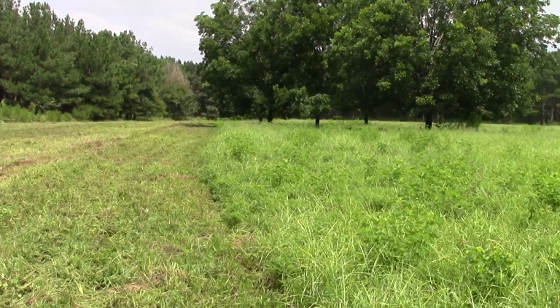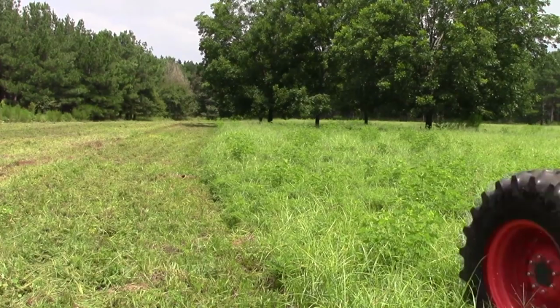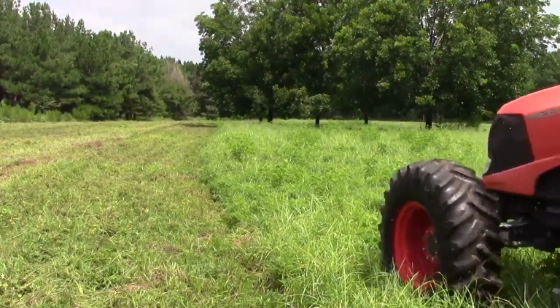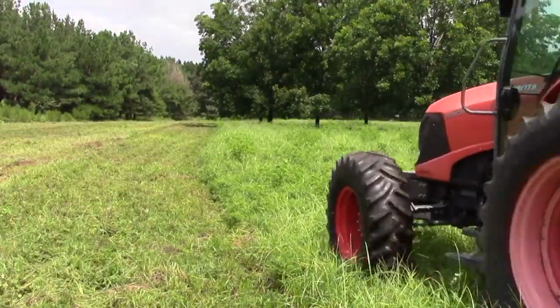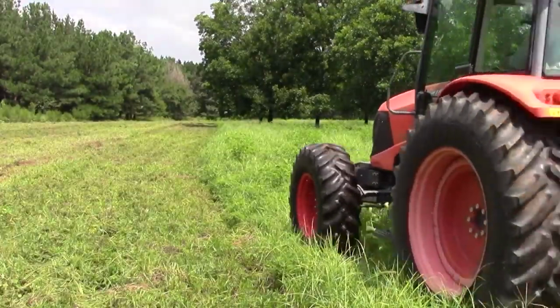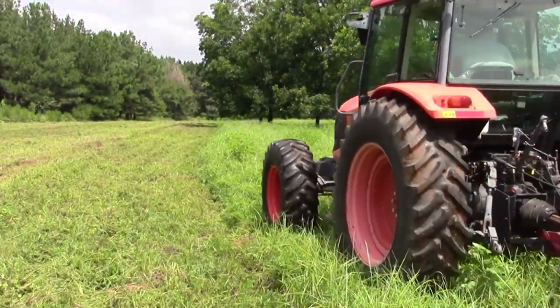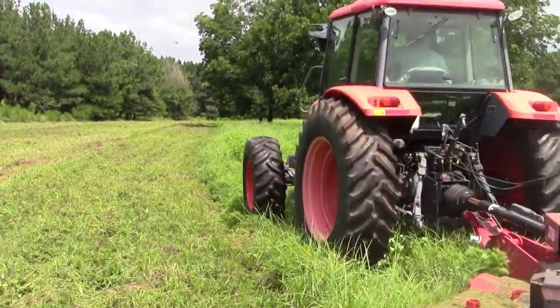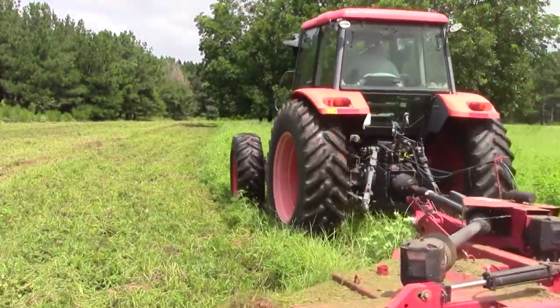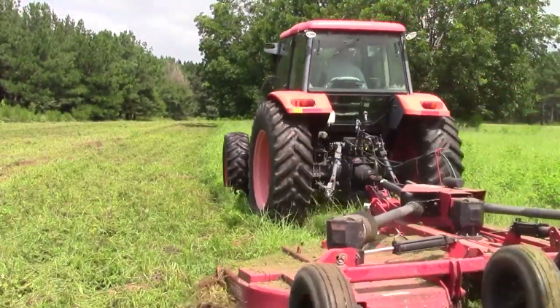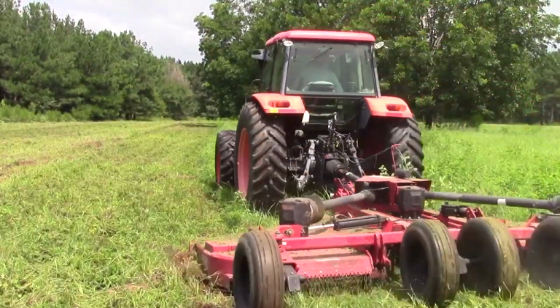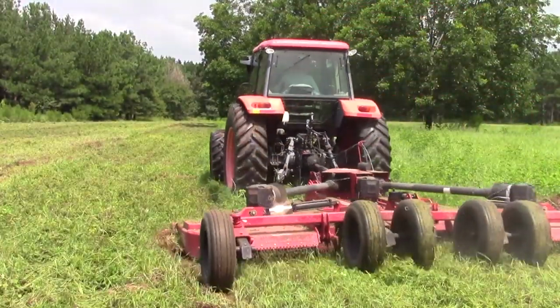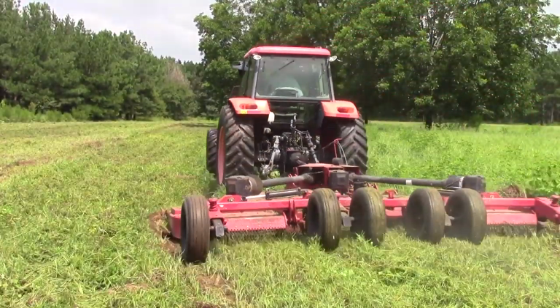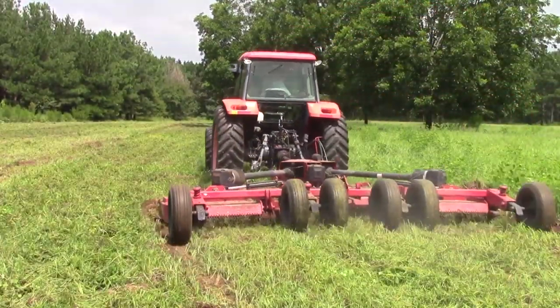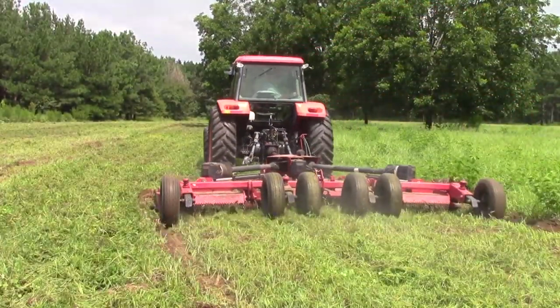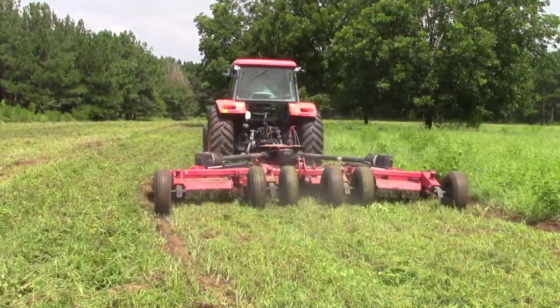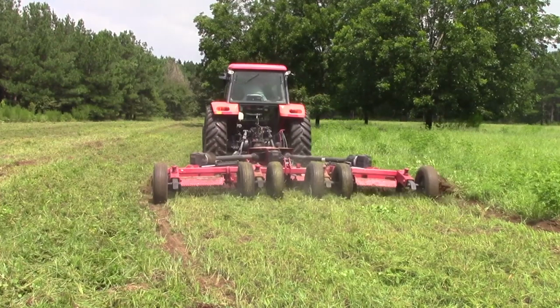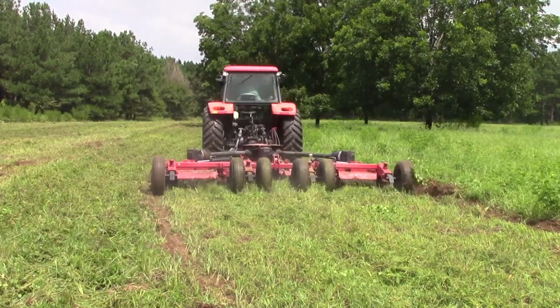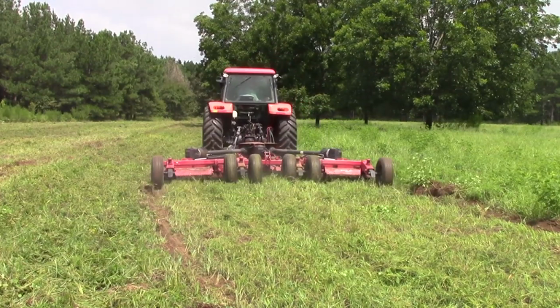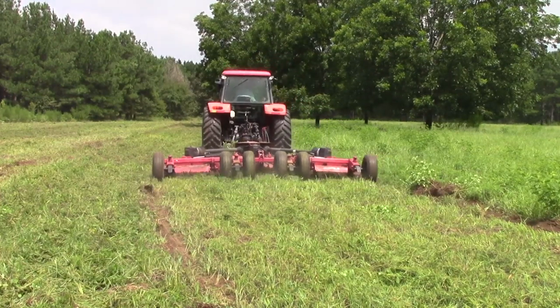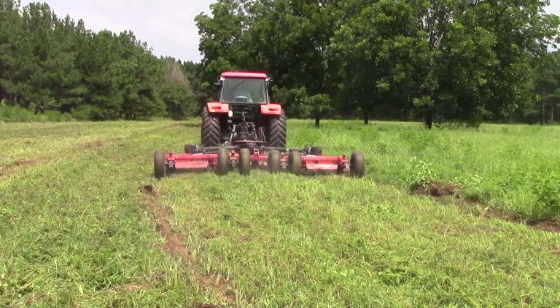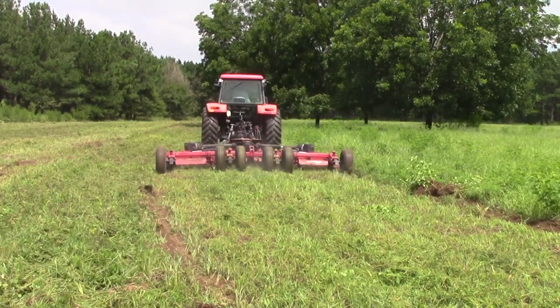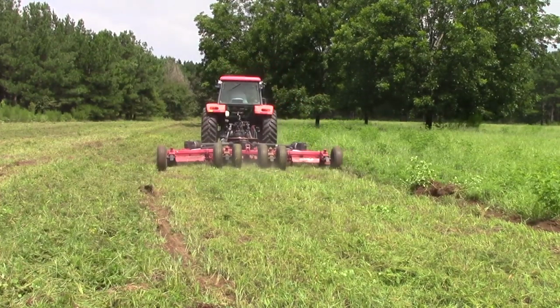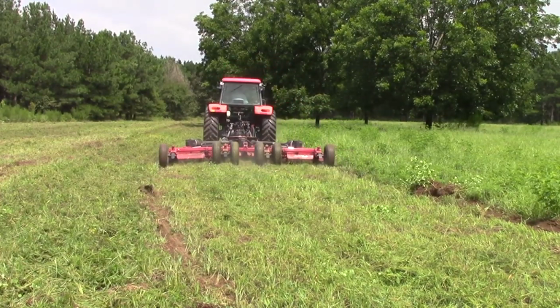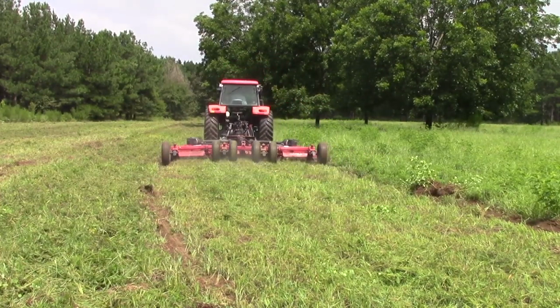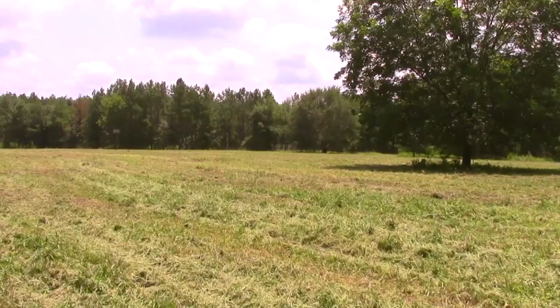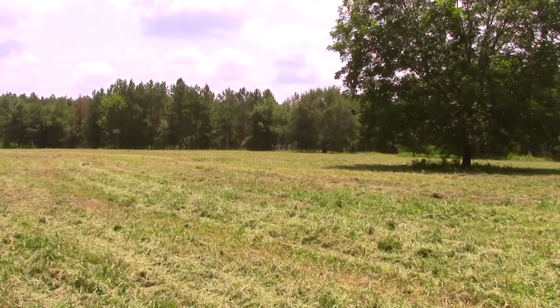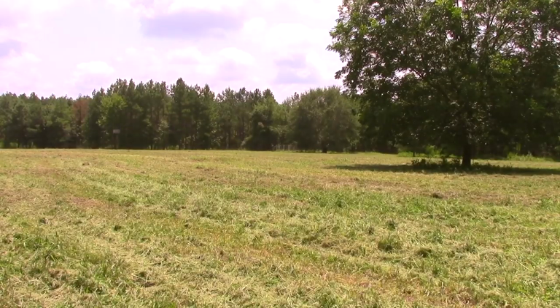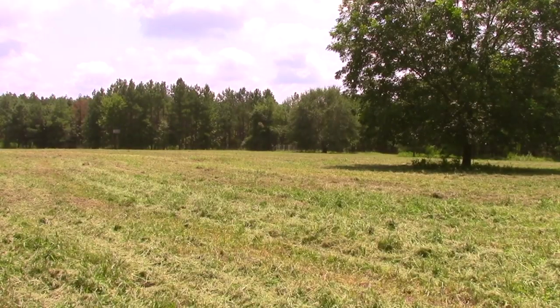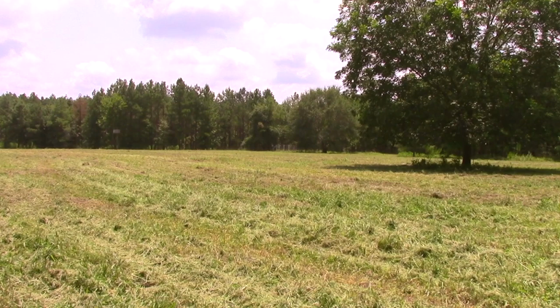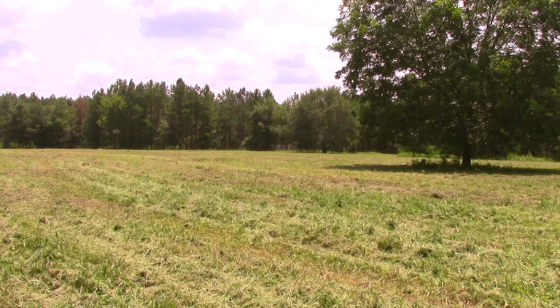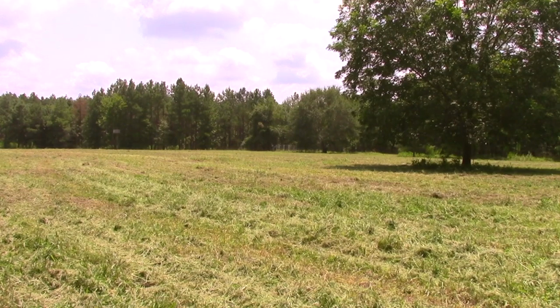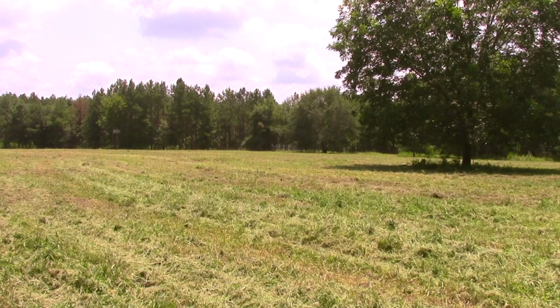The food plot is getting too tall for thermal shooting operations, so the landowner knocks it down quickly with a 15-foot wide bush hog mower. Now I can see the entire food plot from the ground again.